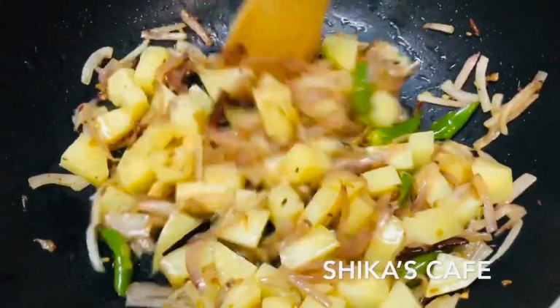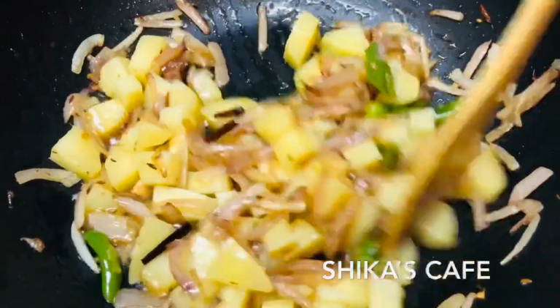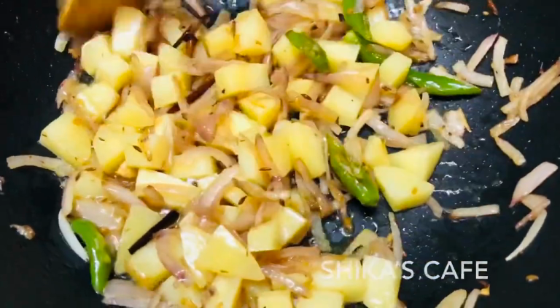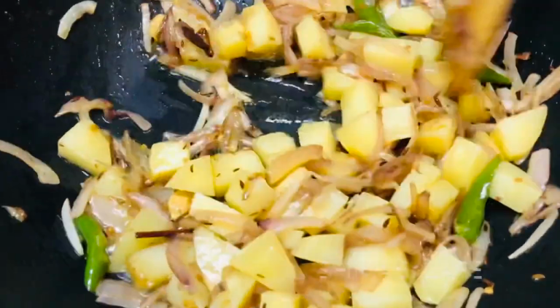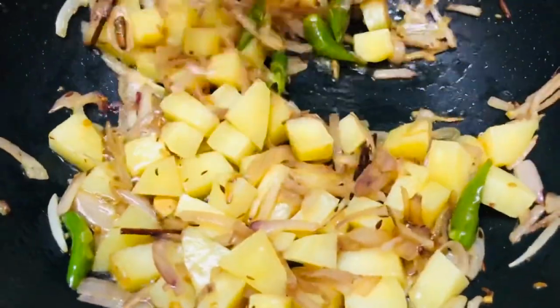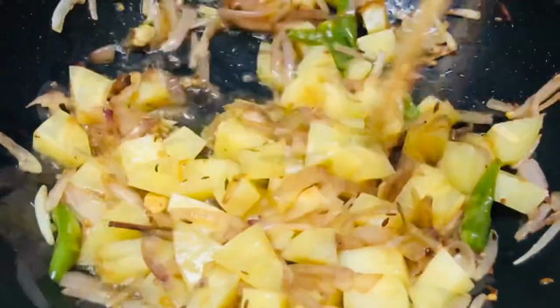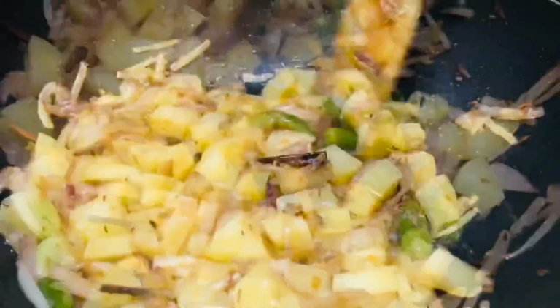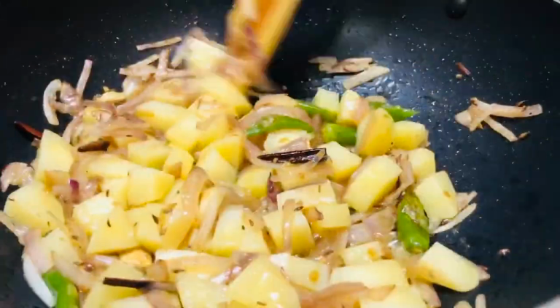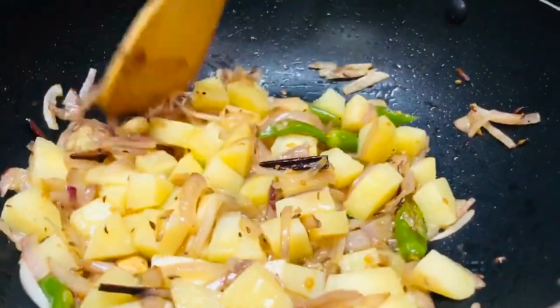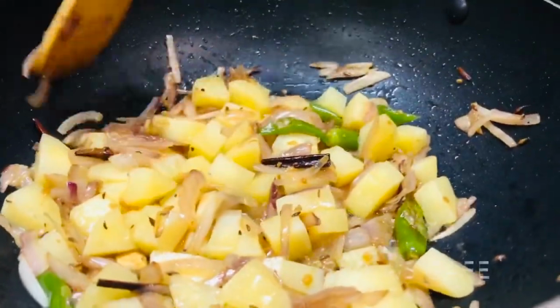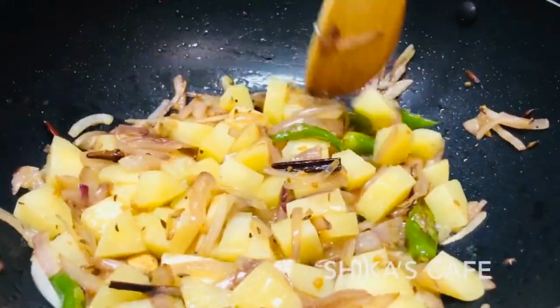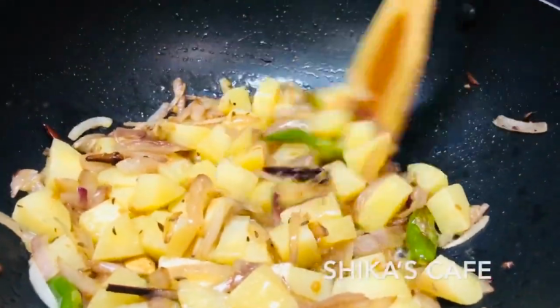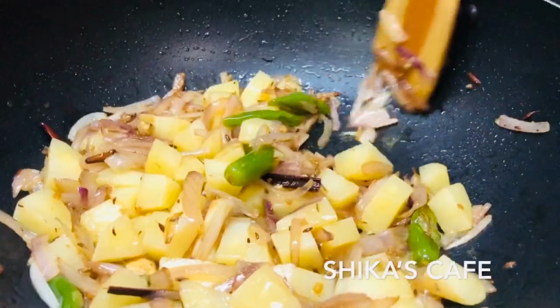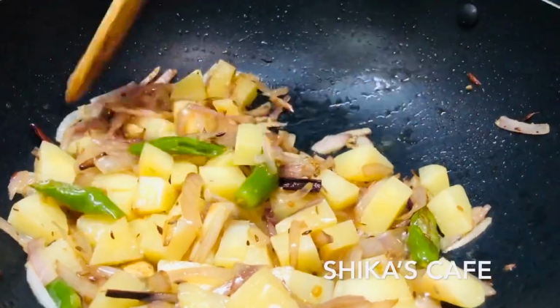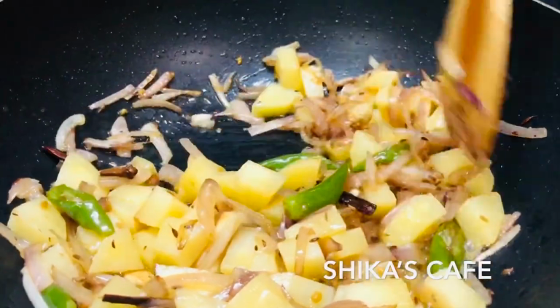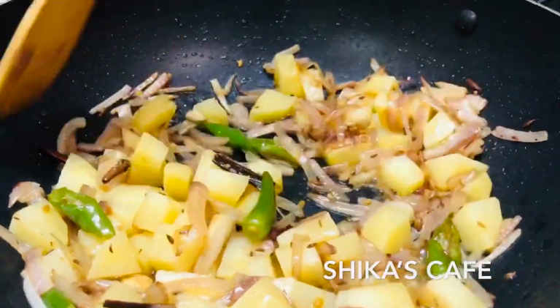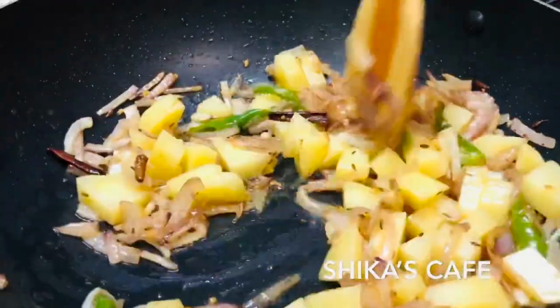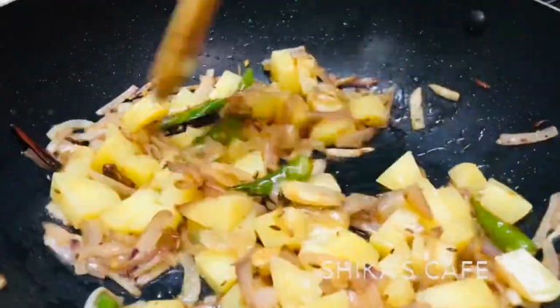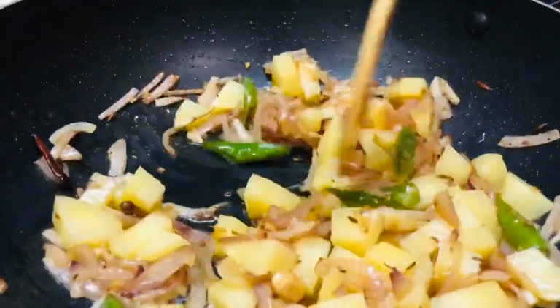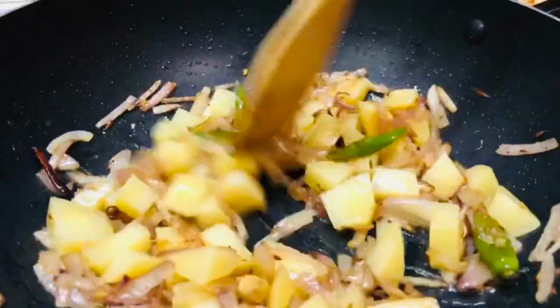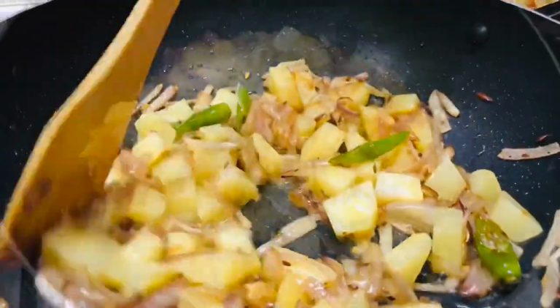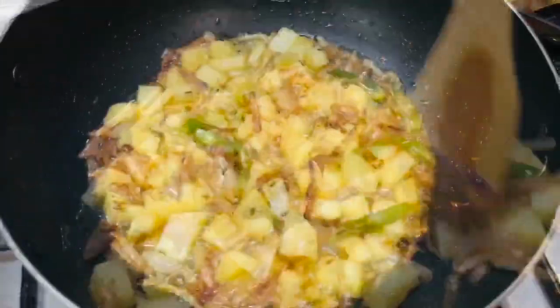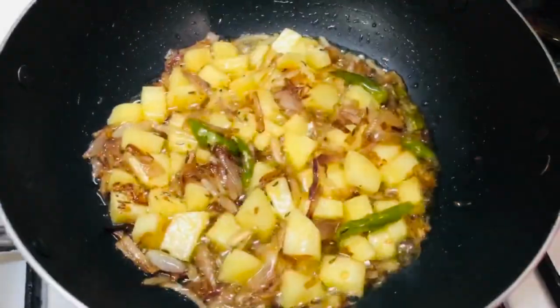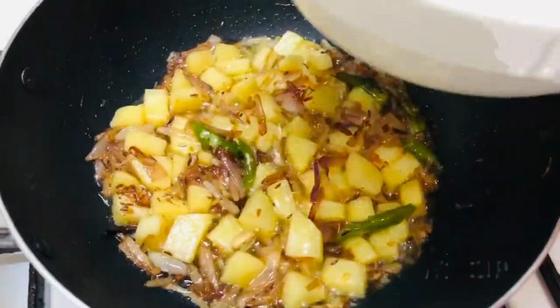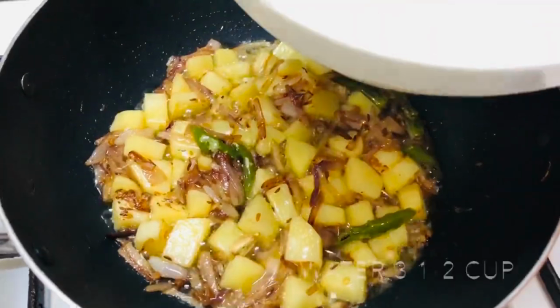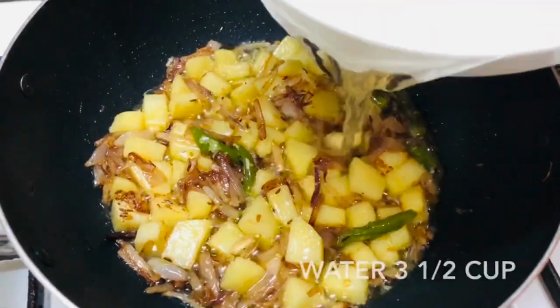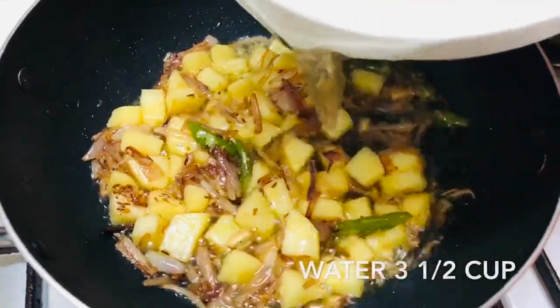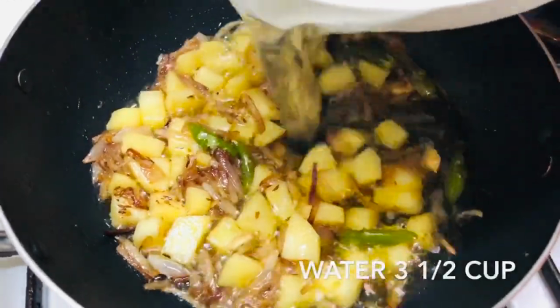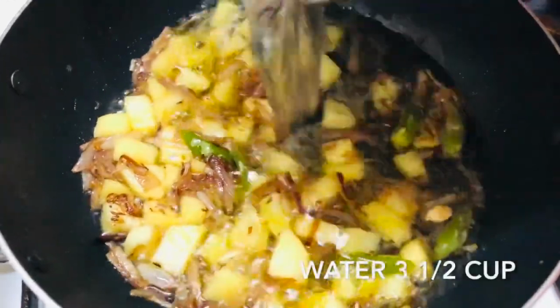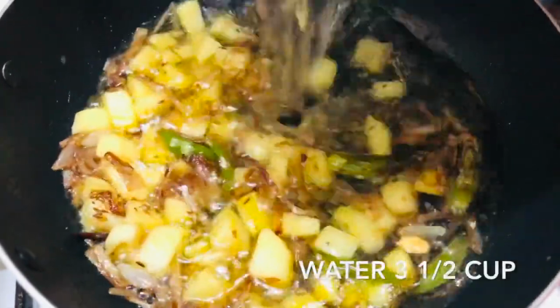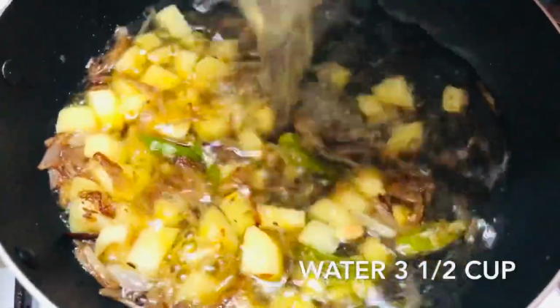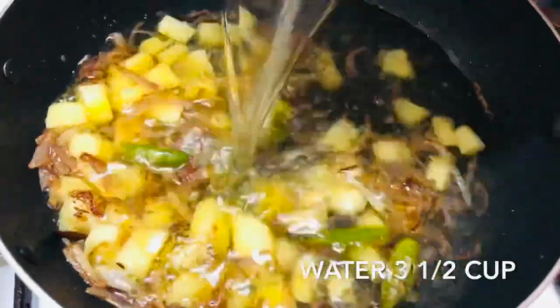Now fry it evenly, turn the color, and put it back. Let's take it back. After we take it, we have to bake 1 glass and 1 cup.